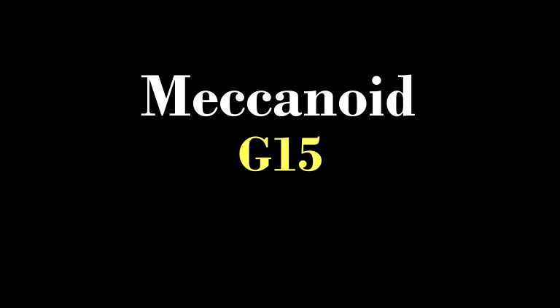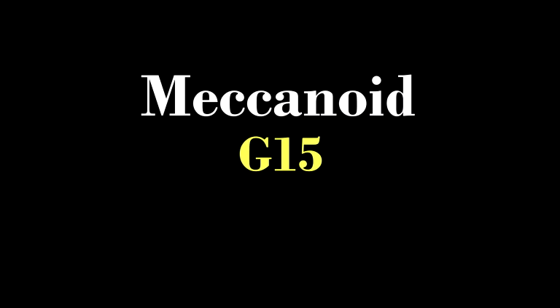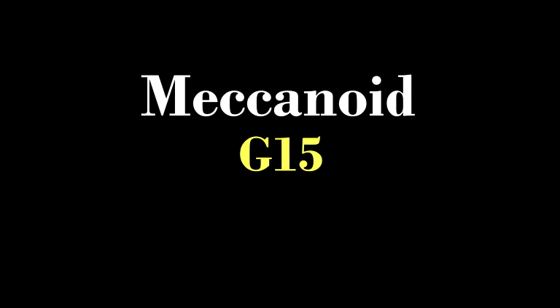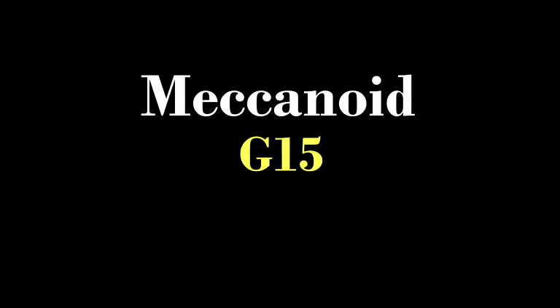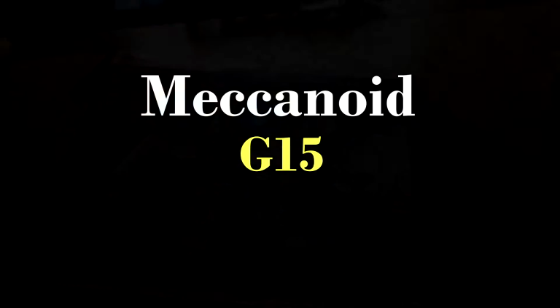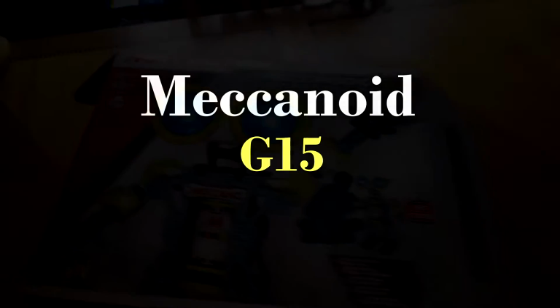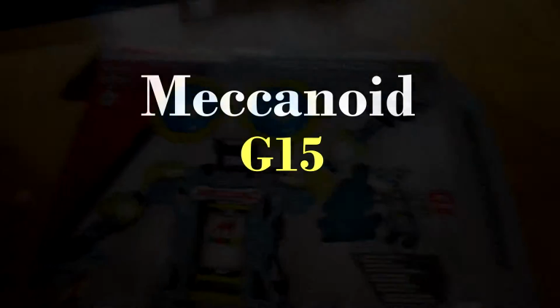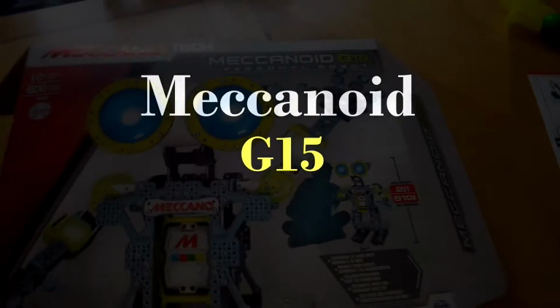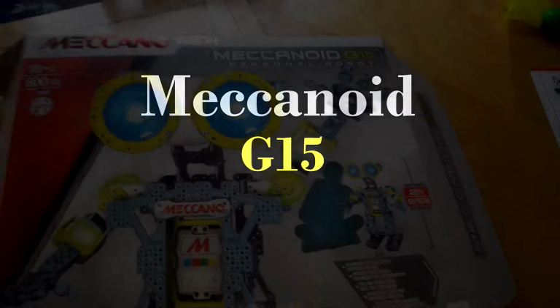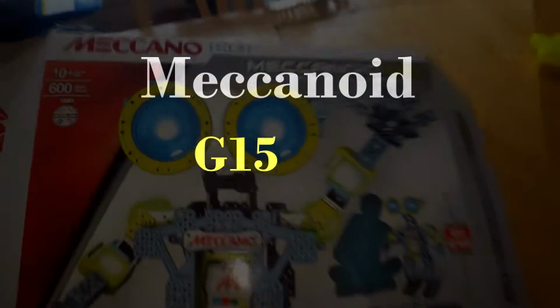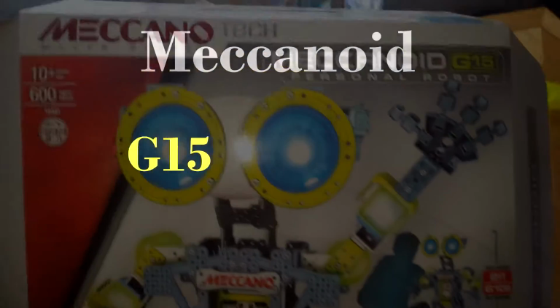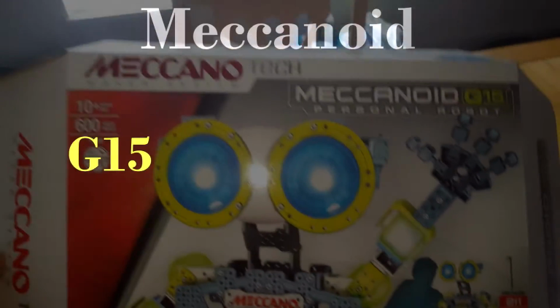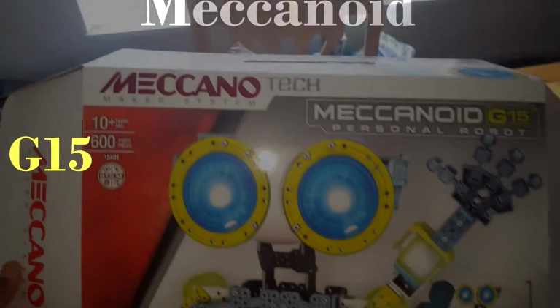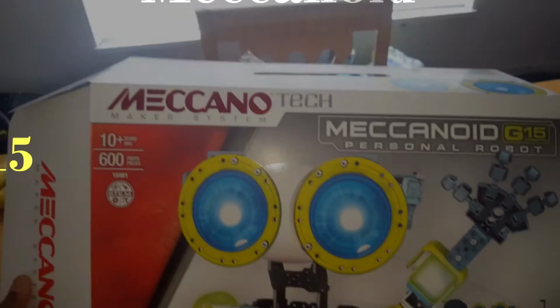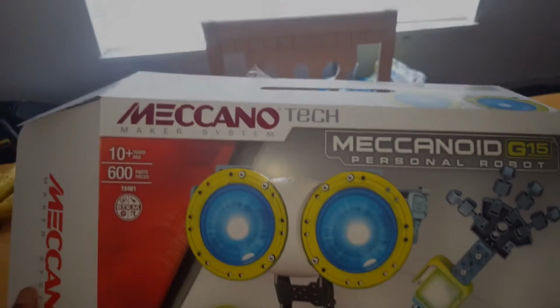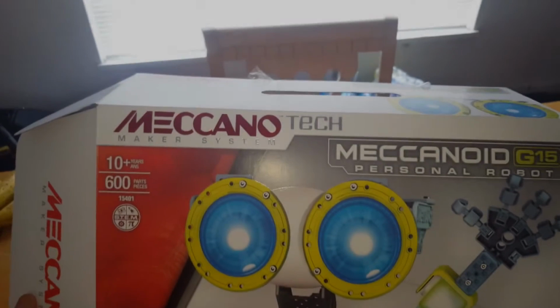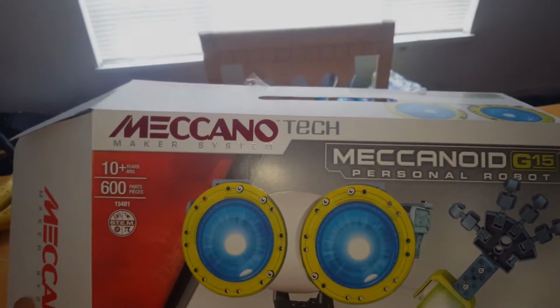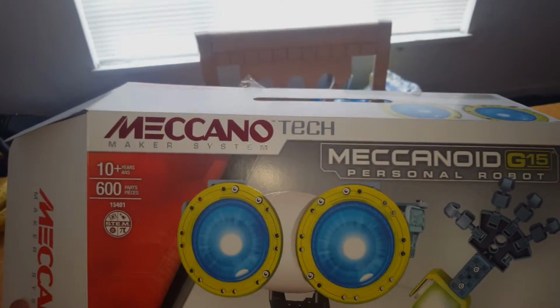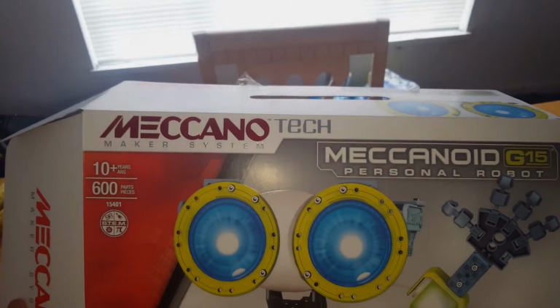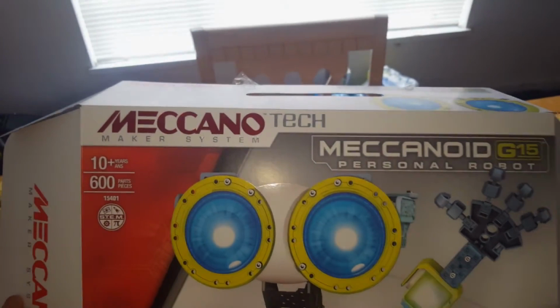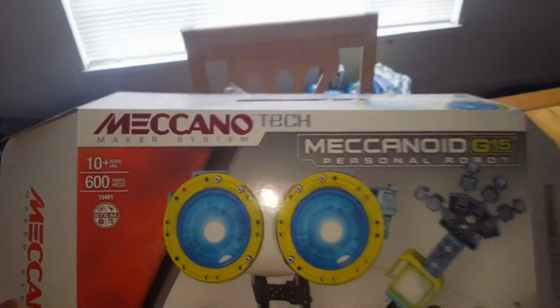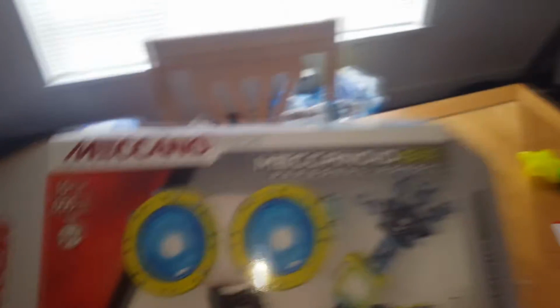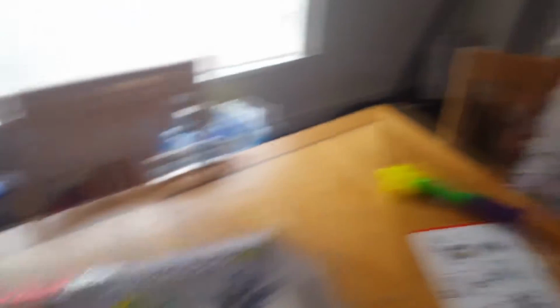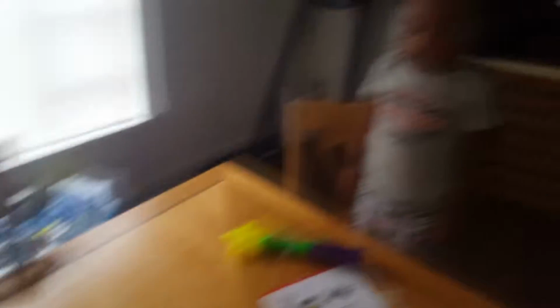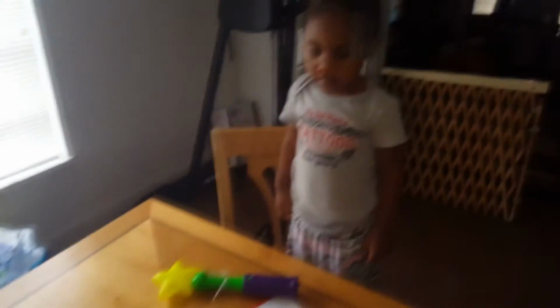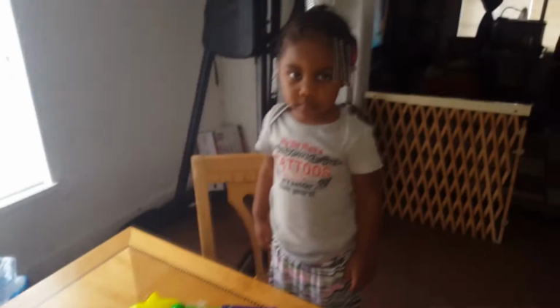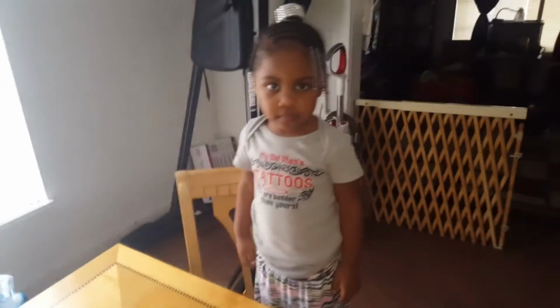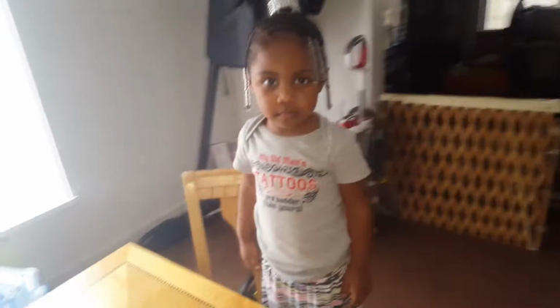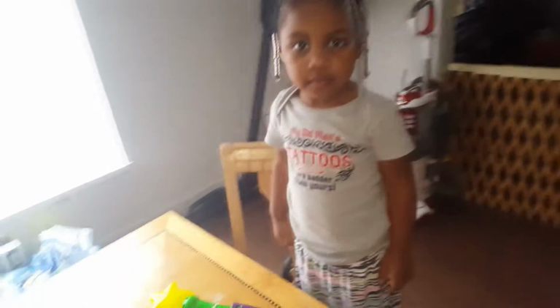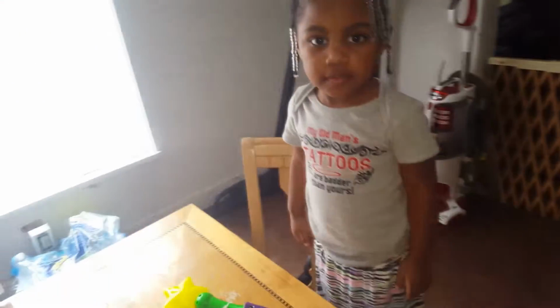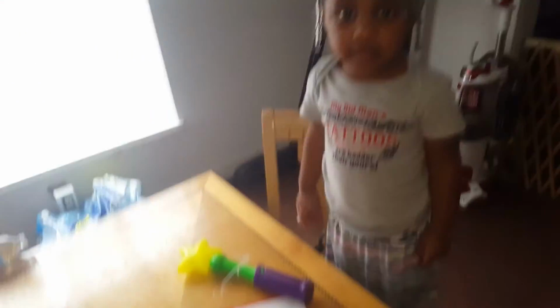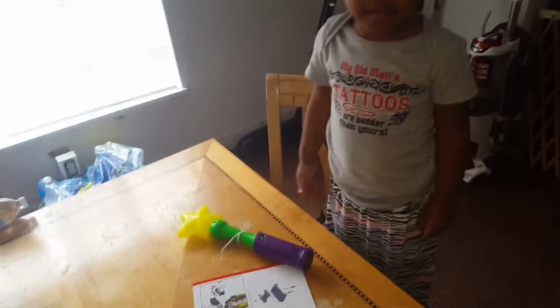Hey y'all, I'm about to put together the Mechacono Maker System. Ain't that right, Taren? Yeah.